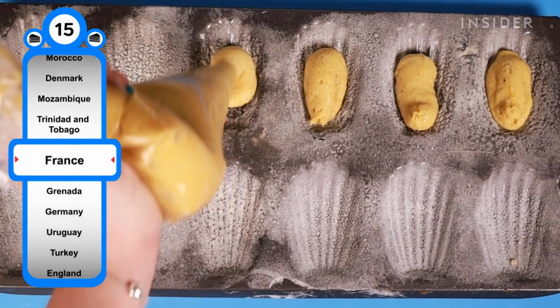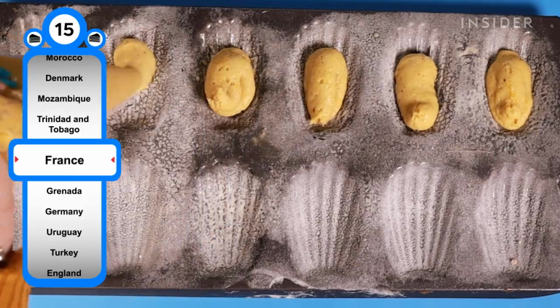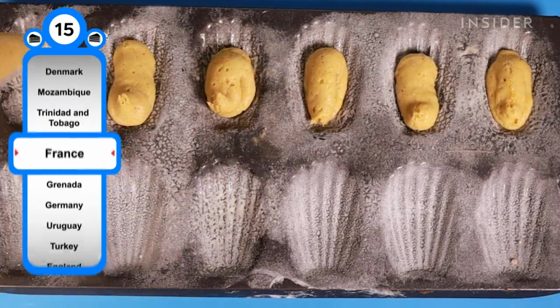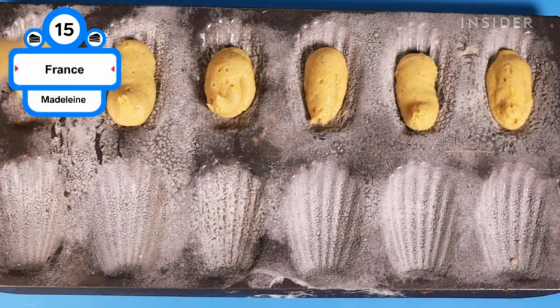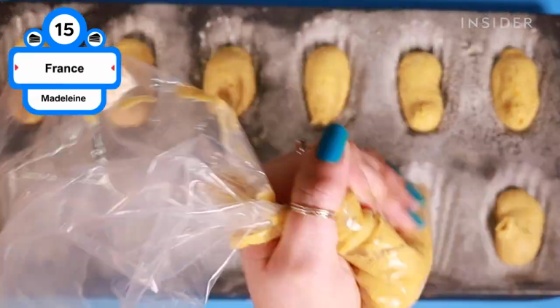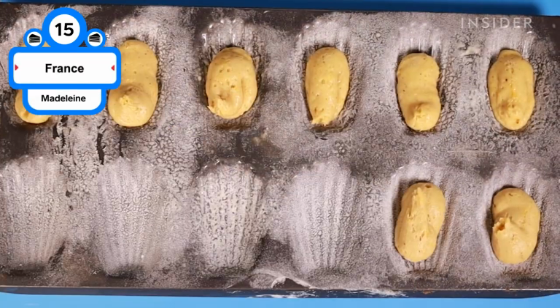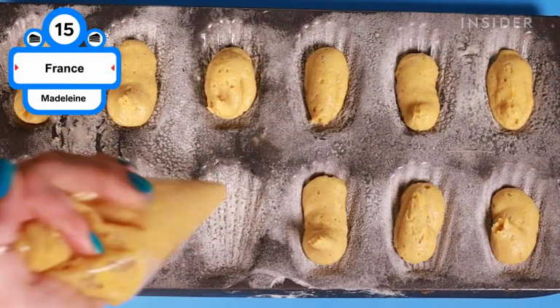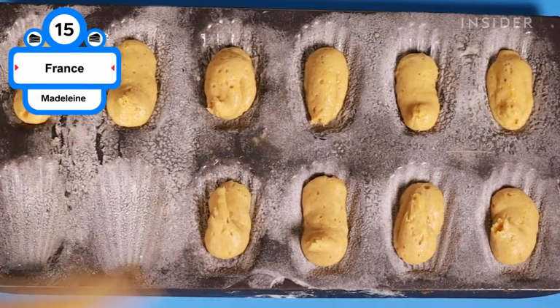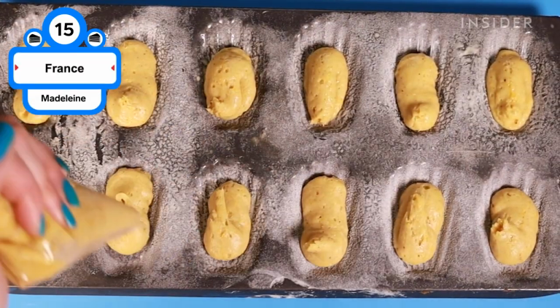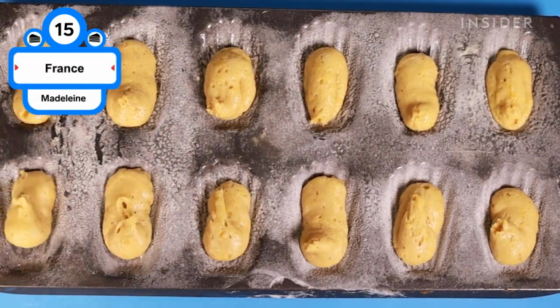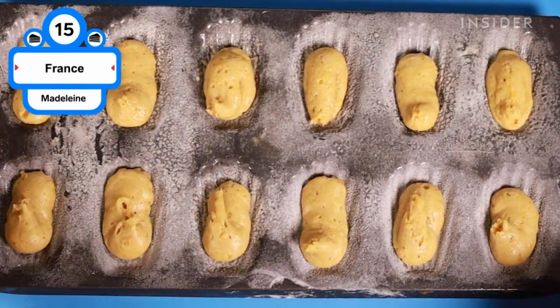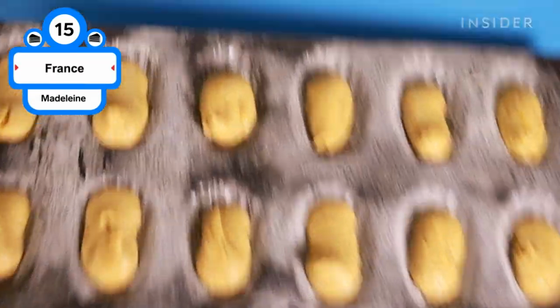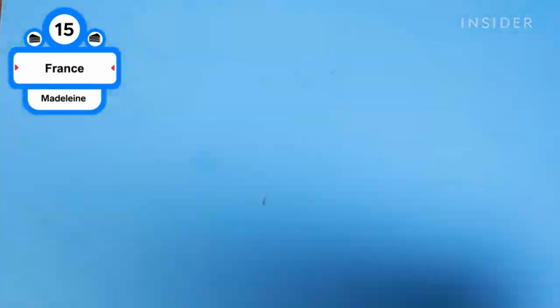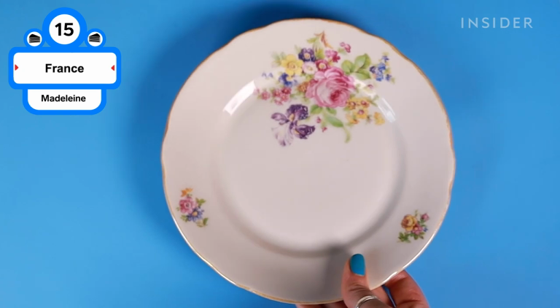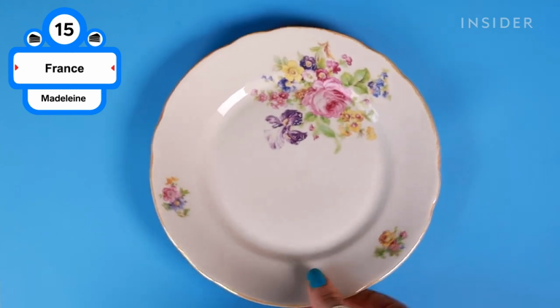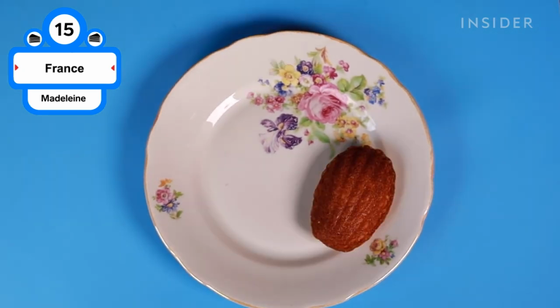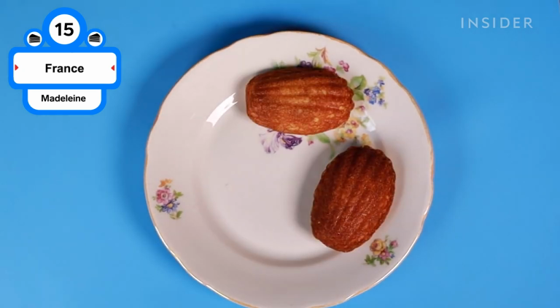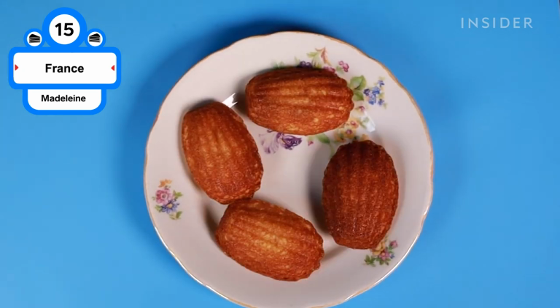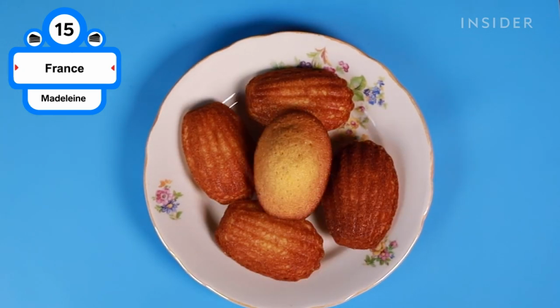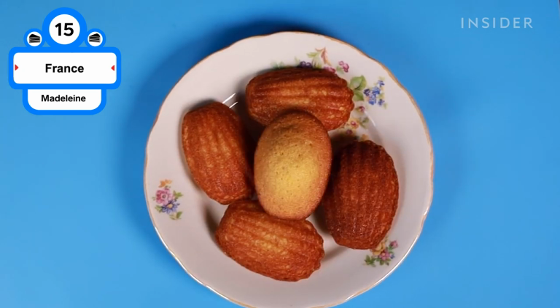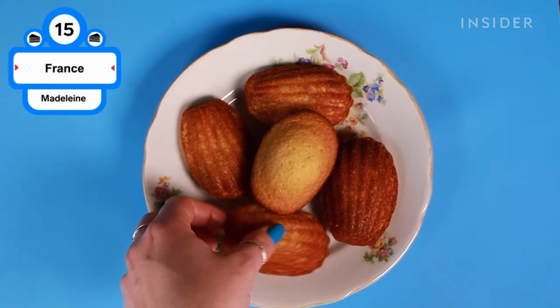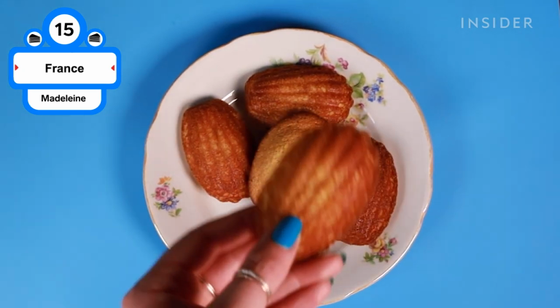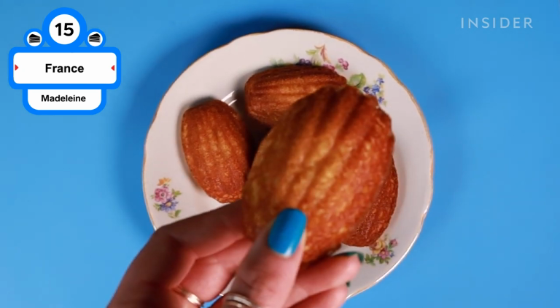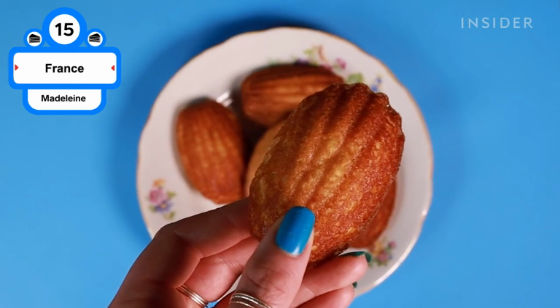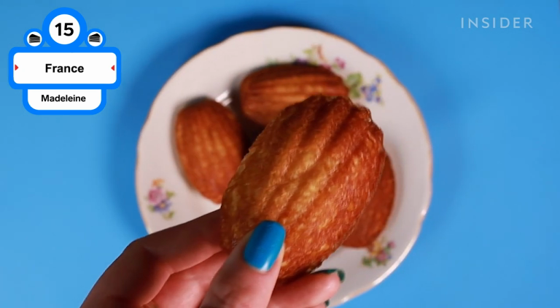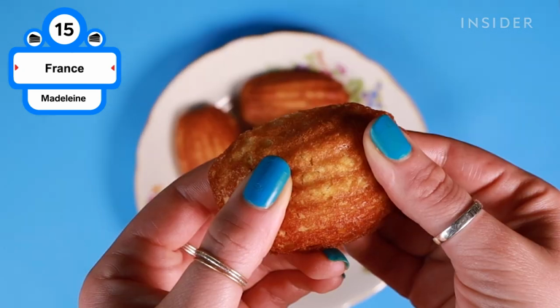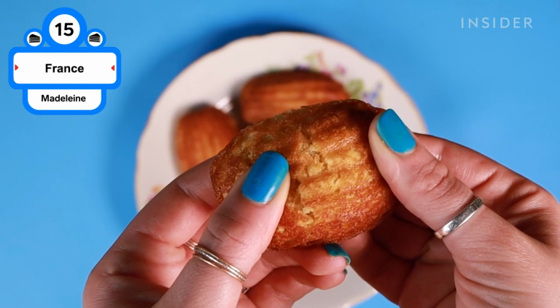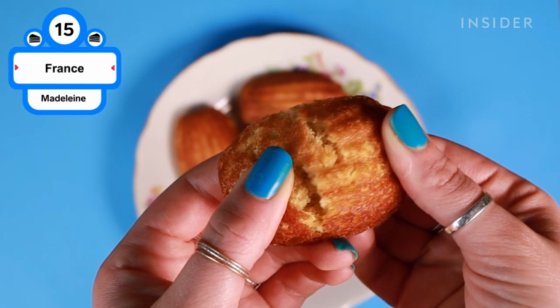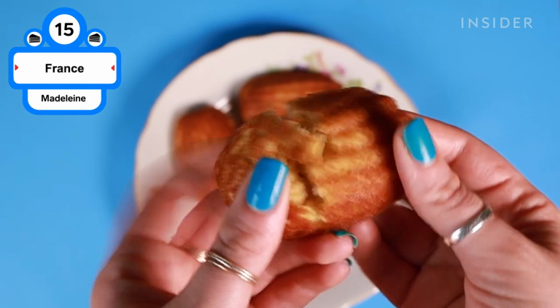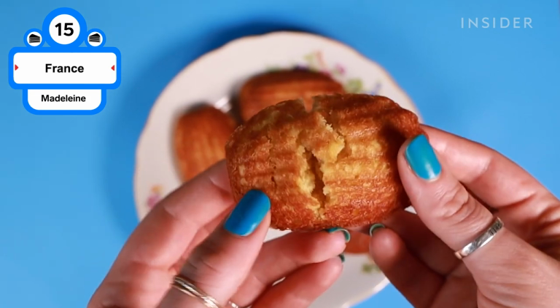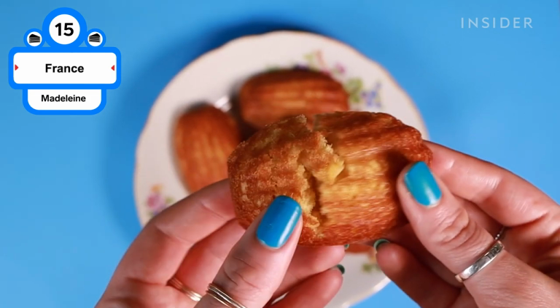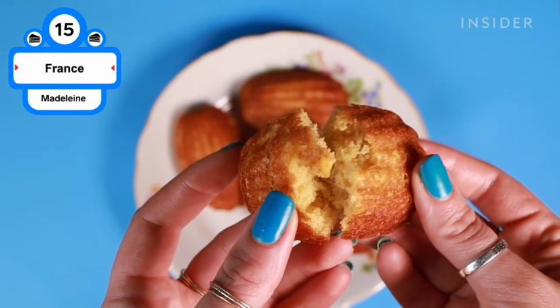Madeleines are little butter cakes eaten with tea. They start with an airy batter called genoise that's piped into distinct shell molds made specifically for this pastry and cooked until golden brown. Crisp on the outside and perfectly sweet and spongy on the inside, they're the perfect portable treat.